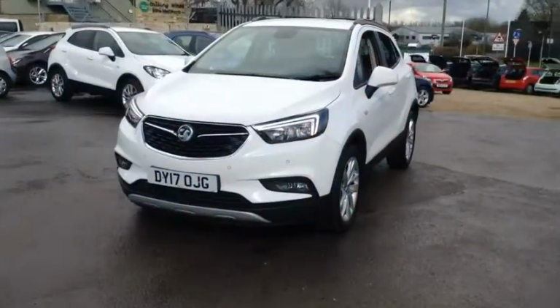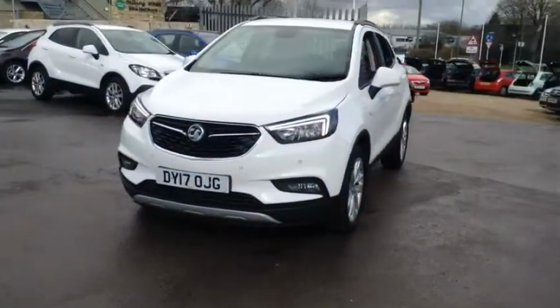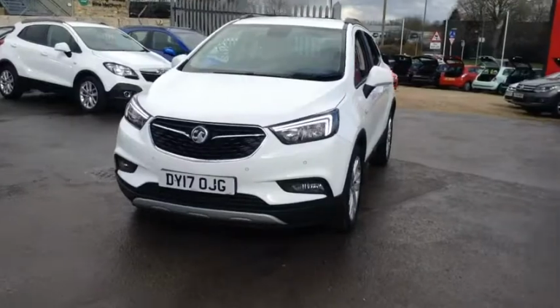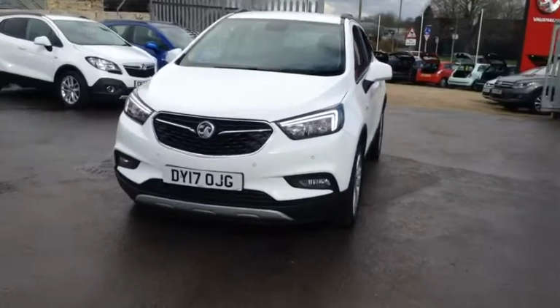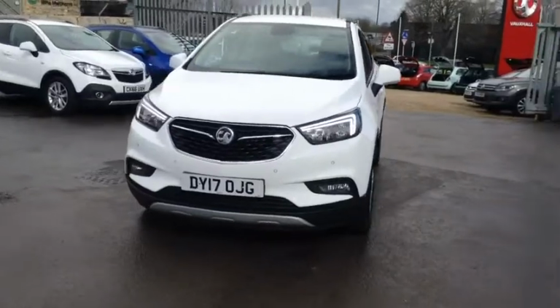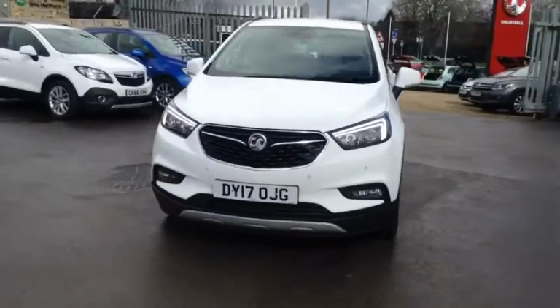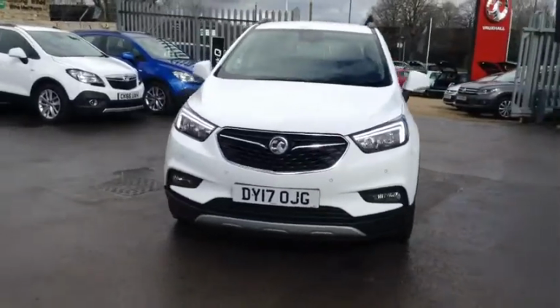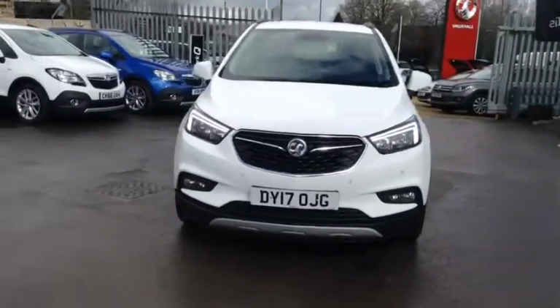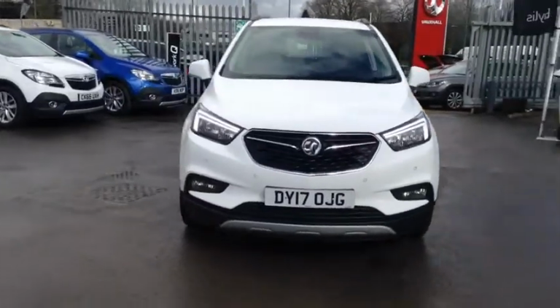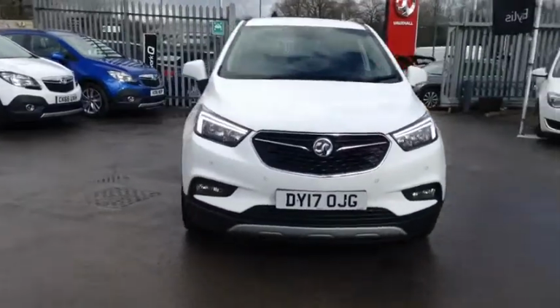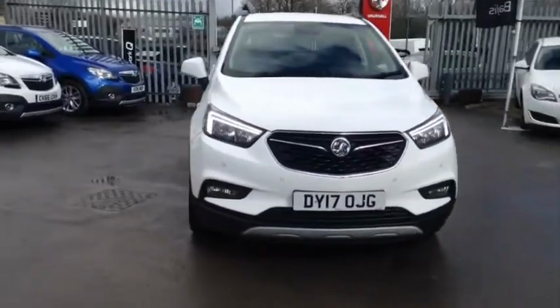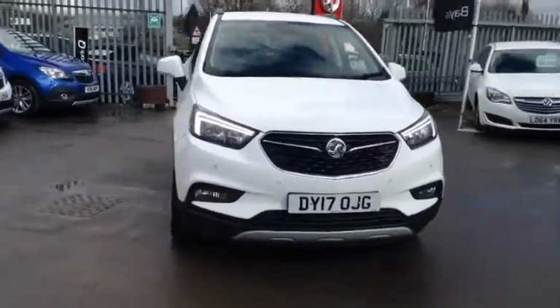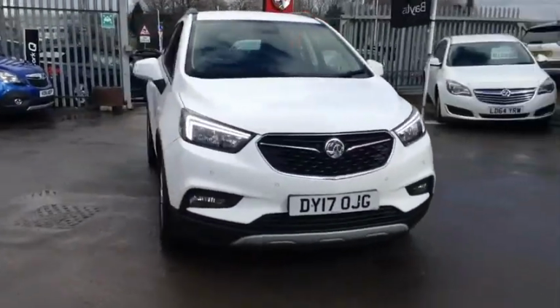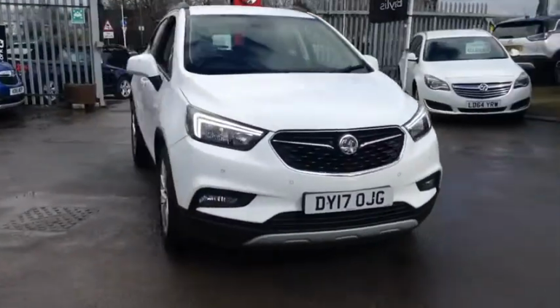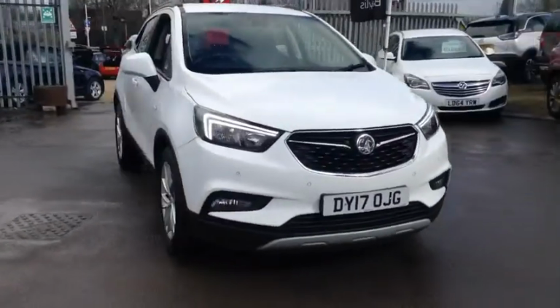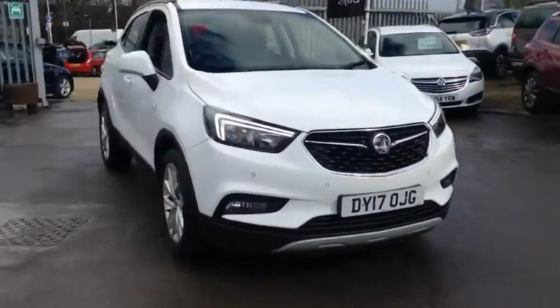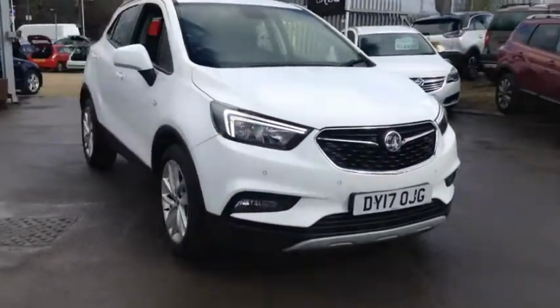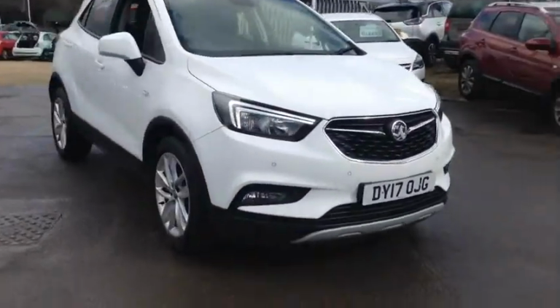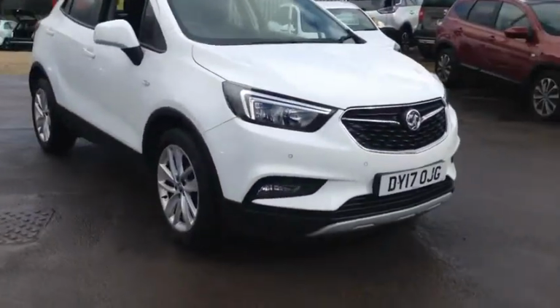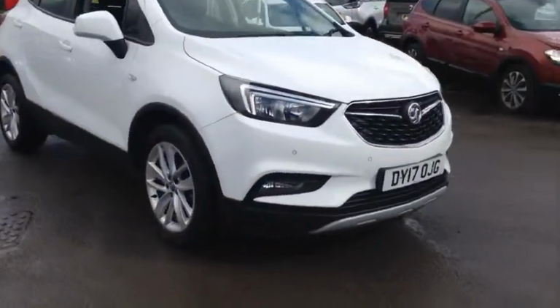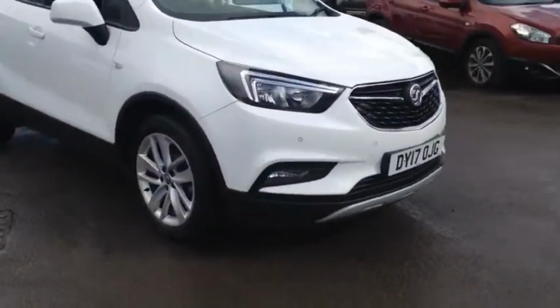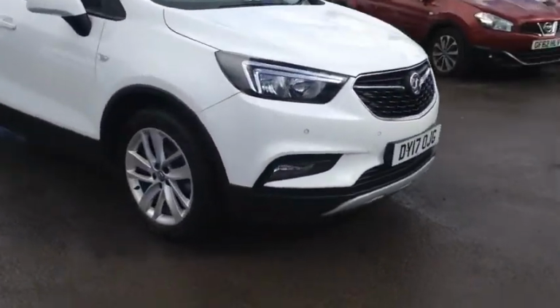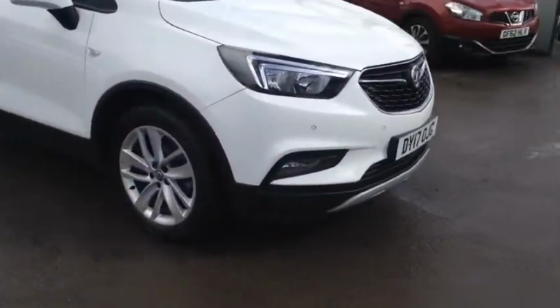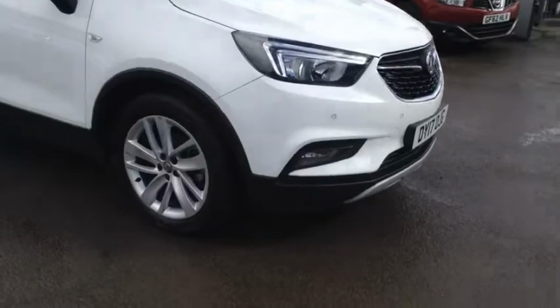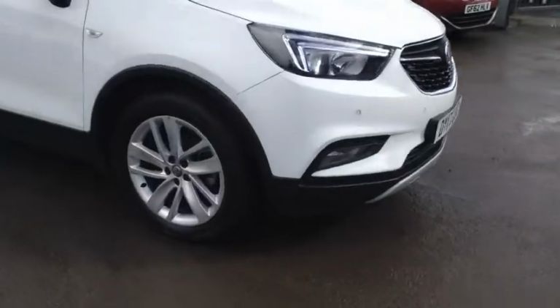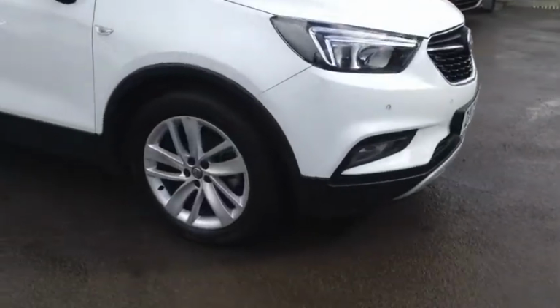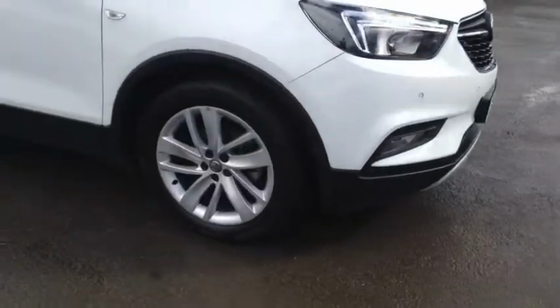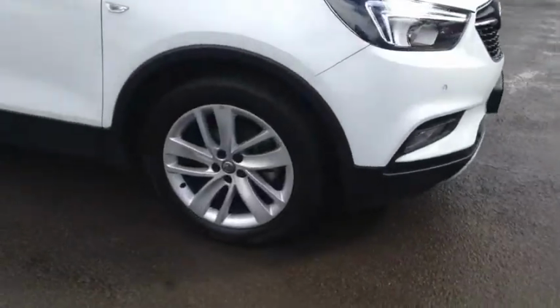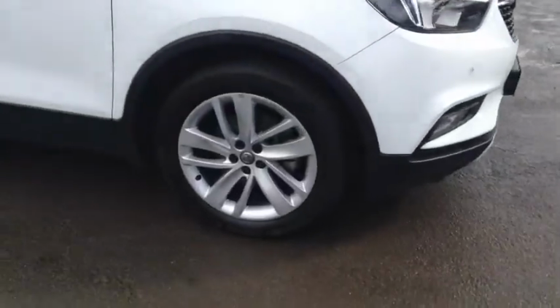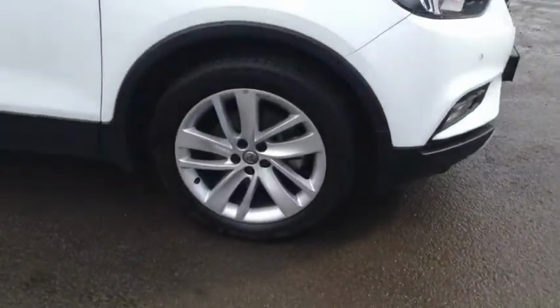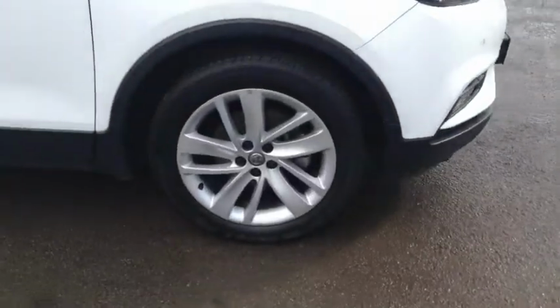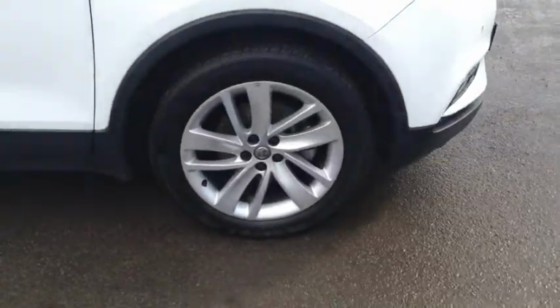Welcome to Bayless Vauxhall Science Store. Here we have our Vauxhall Mokka X active. This car has 18 inch alloy wheels.